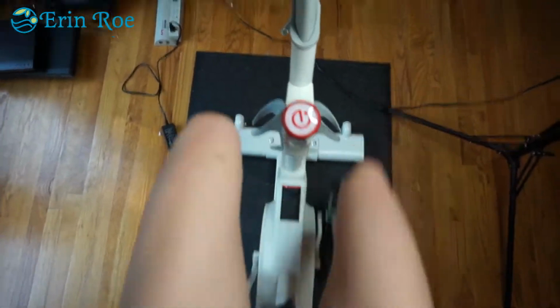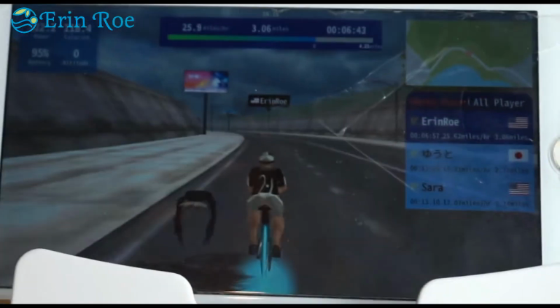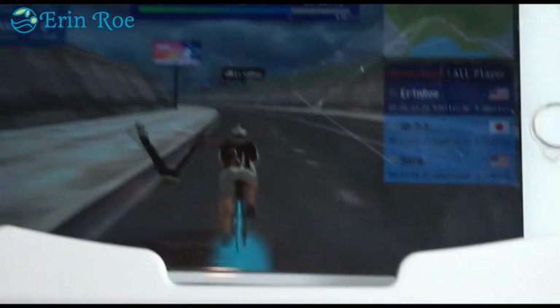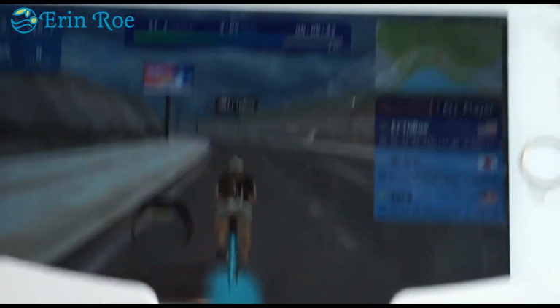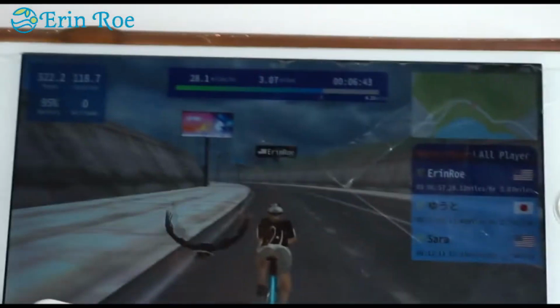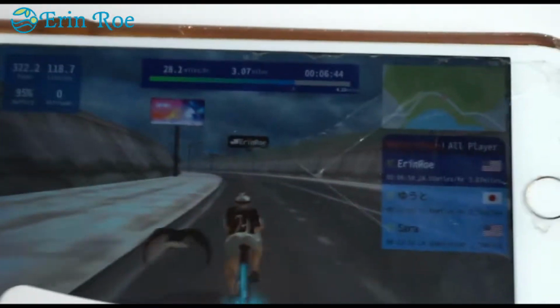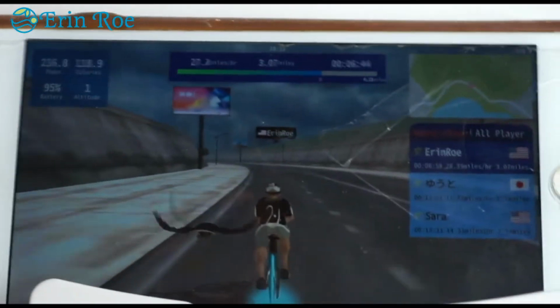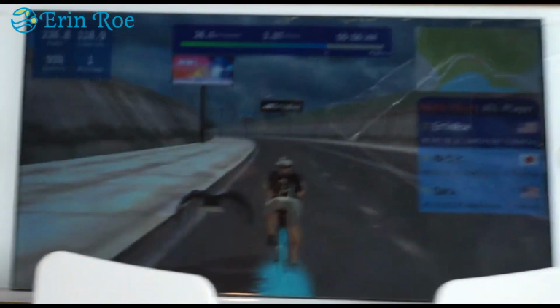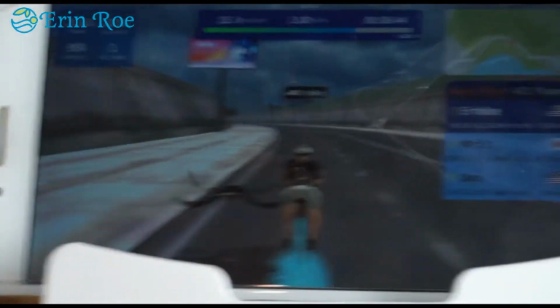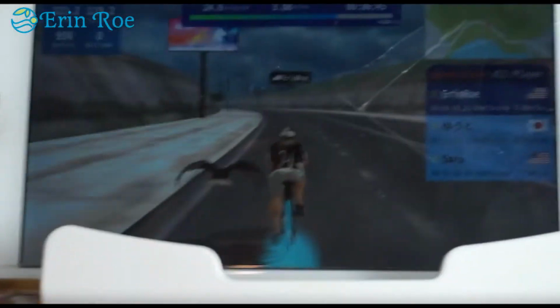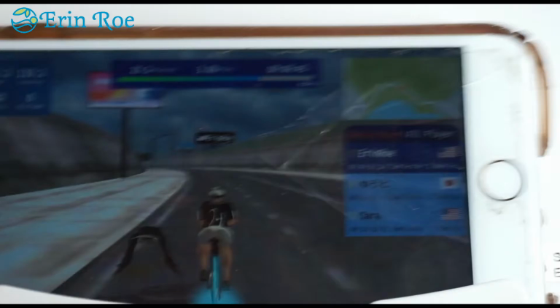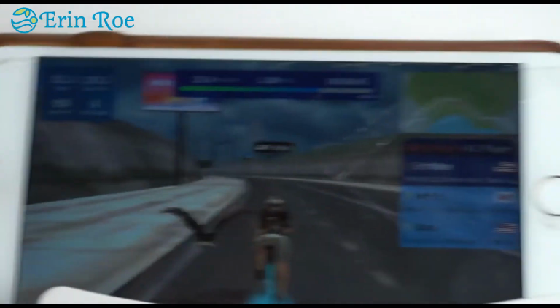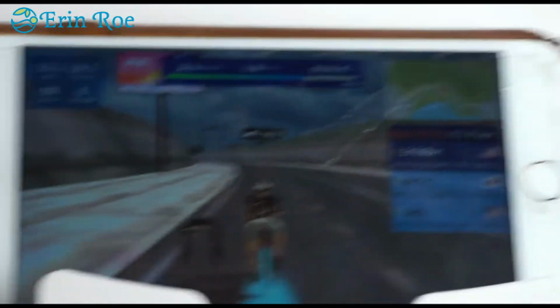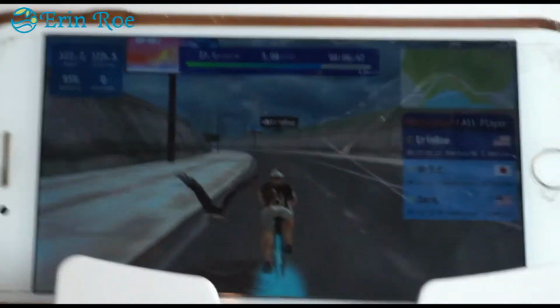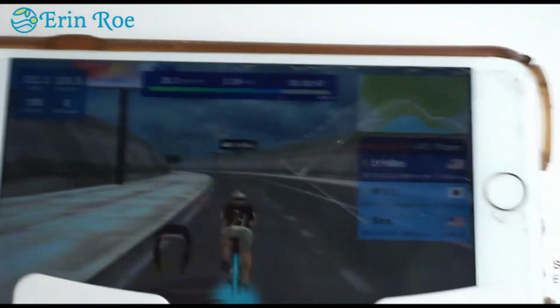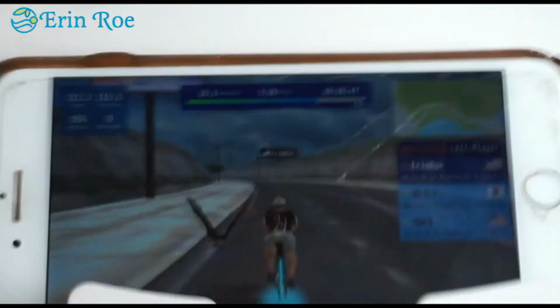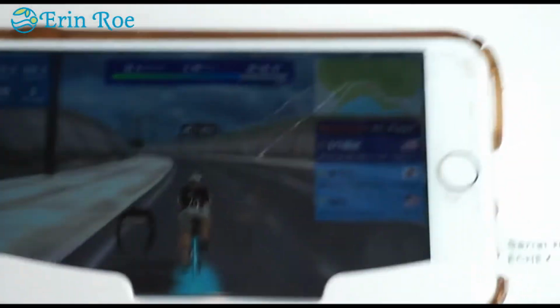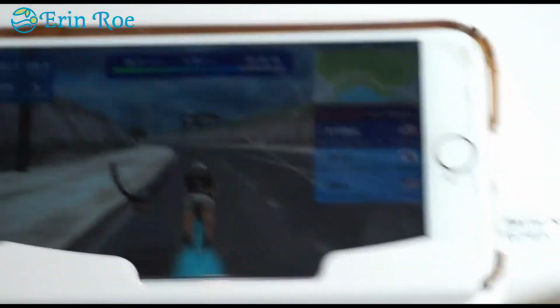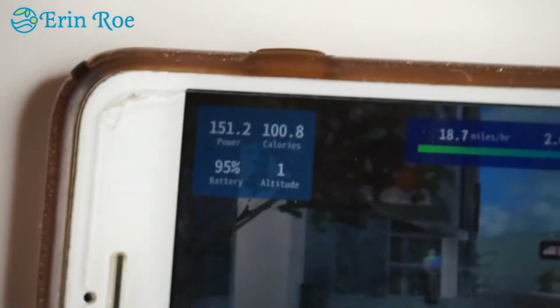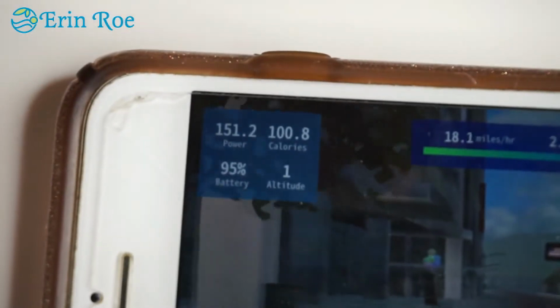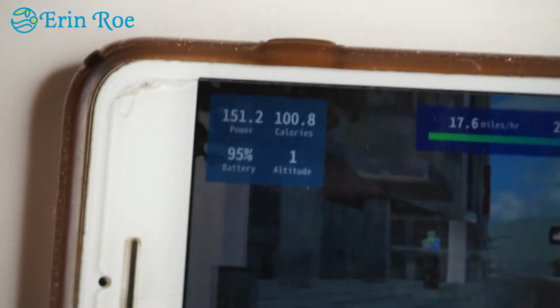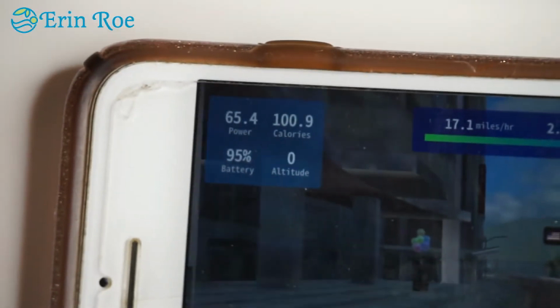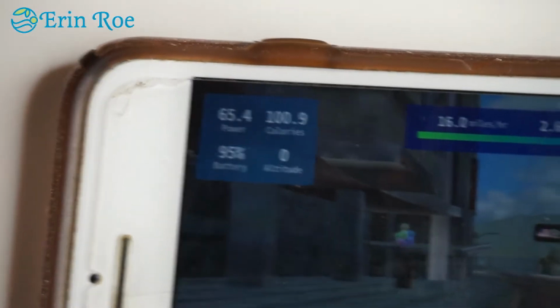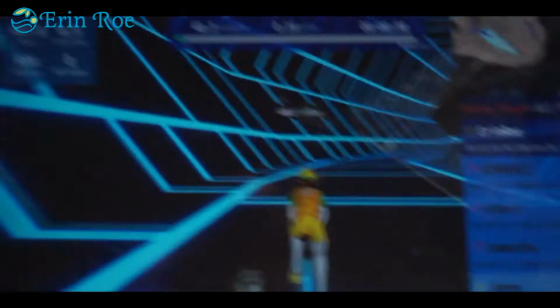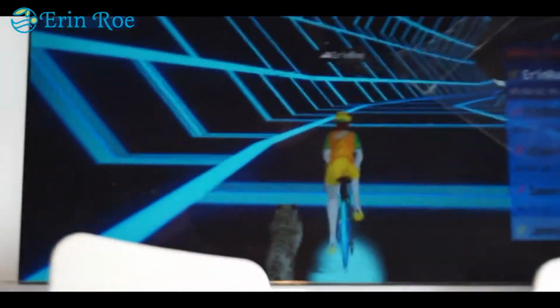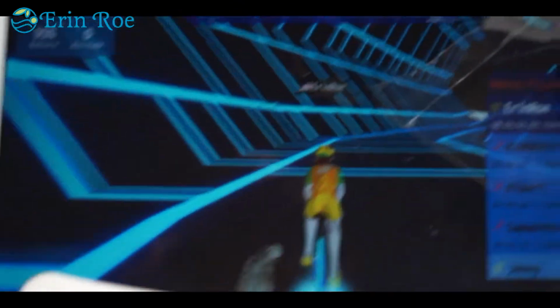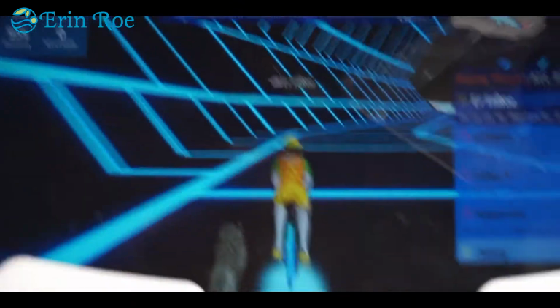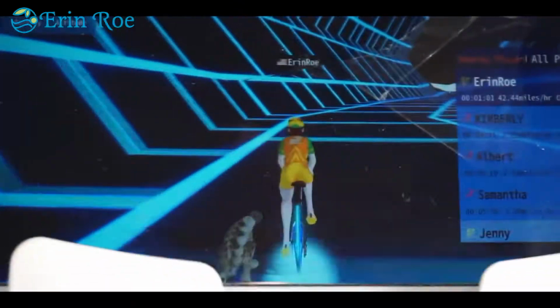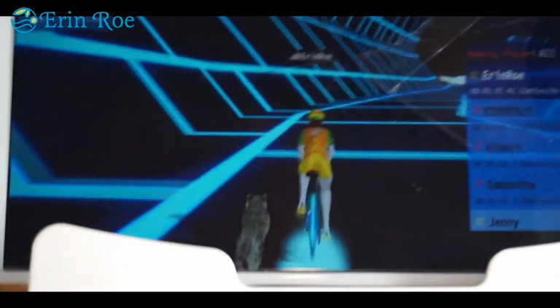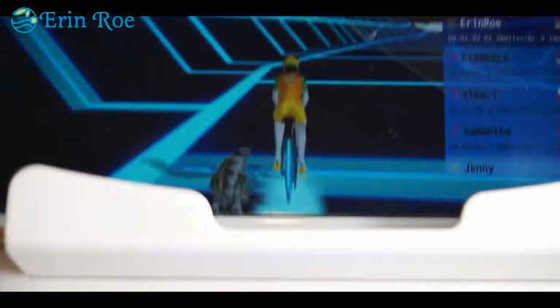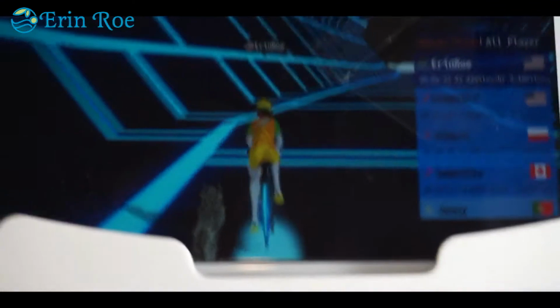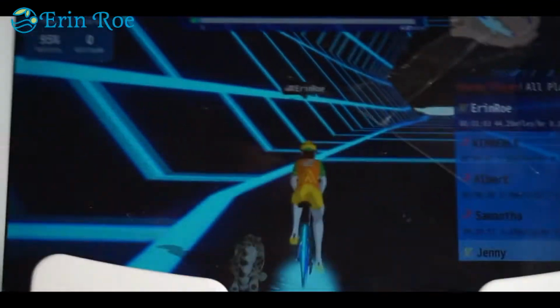You even get a ride-along buddy like this eagle. You can see your time, distance, and even miles per hour.